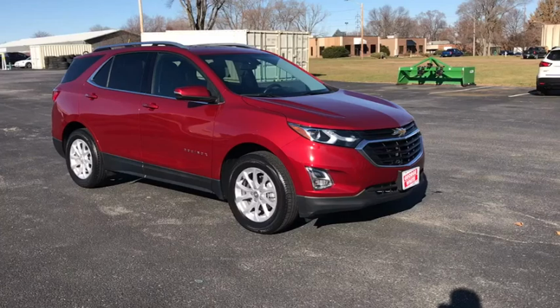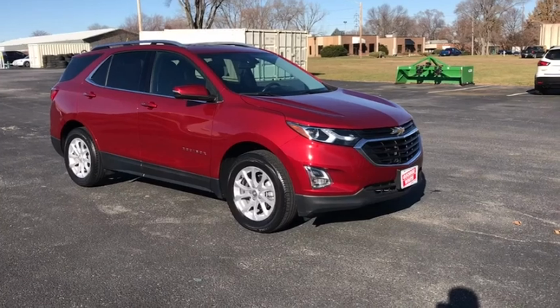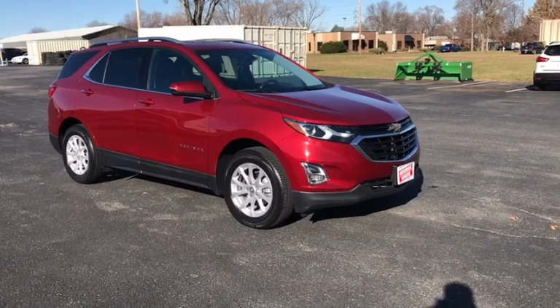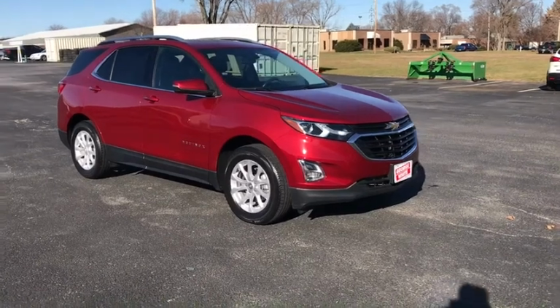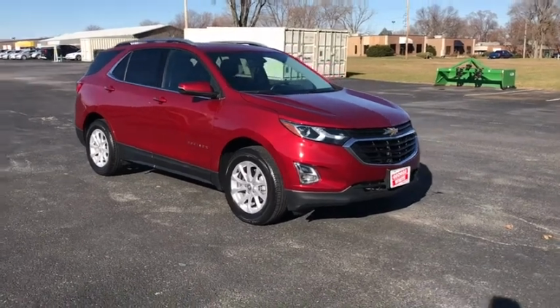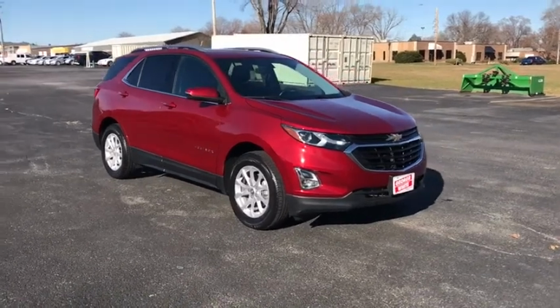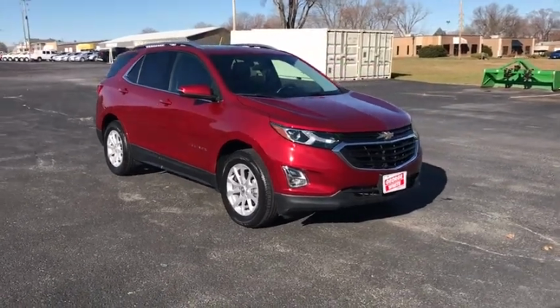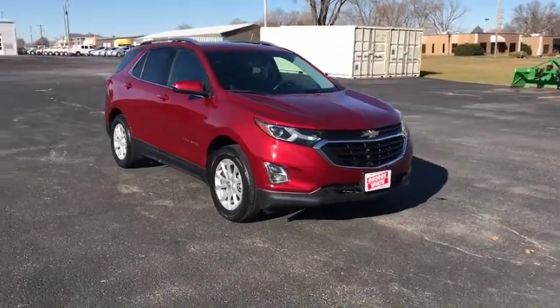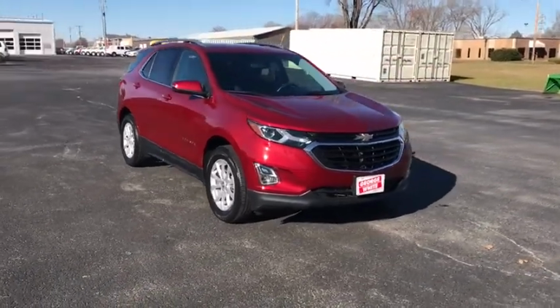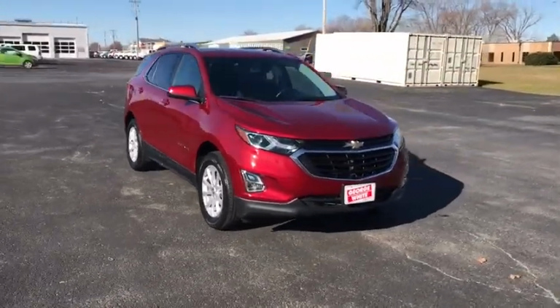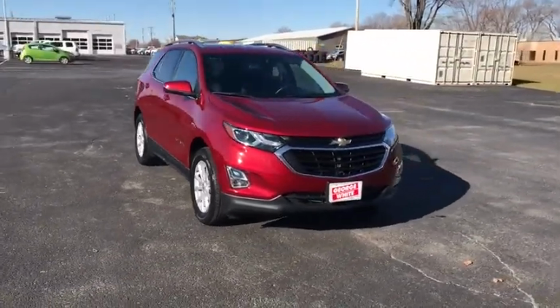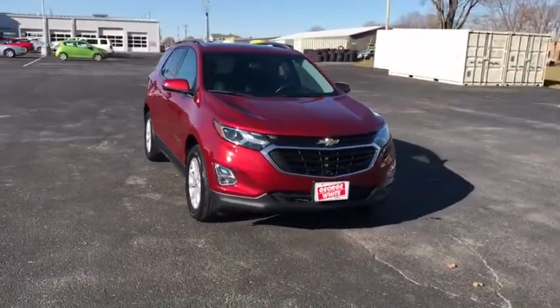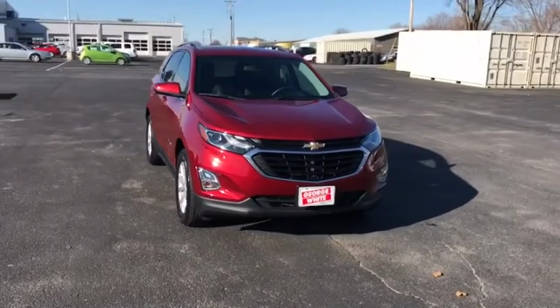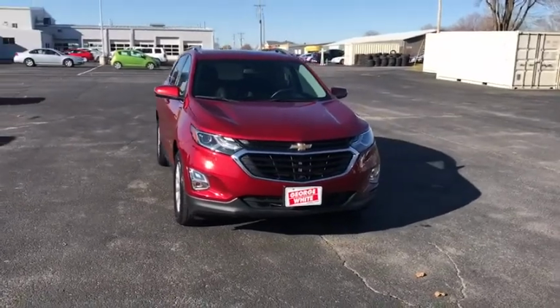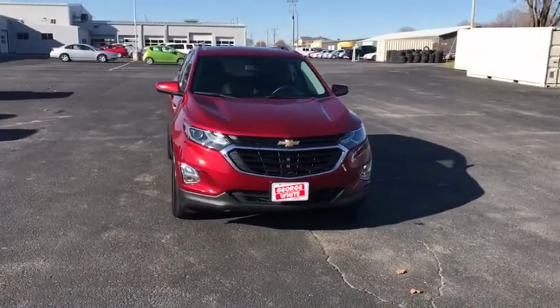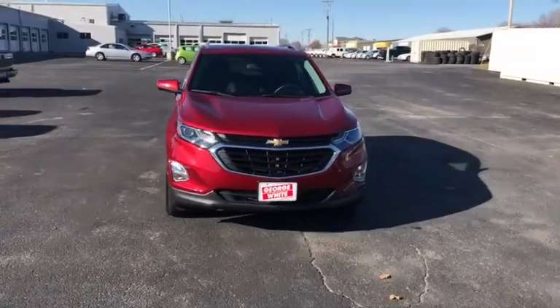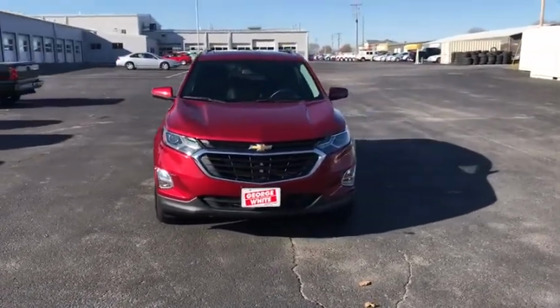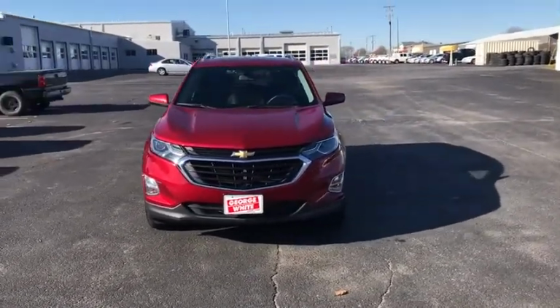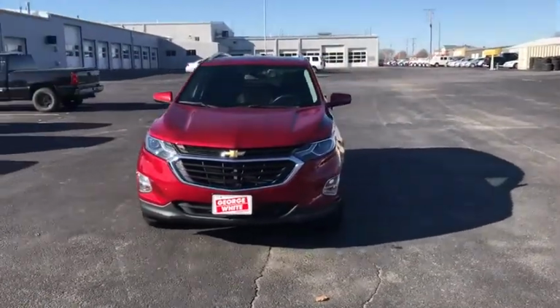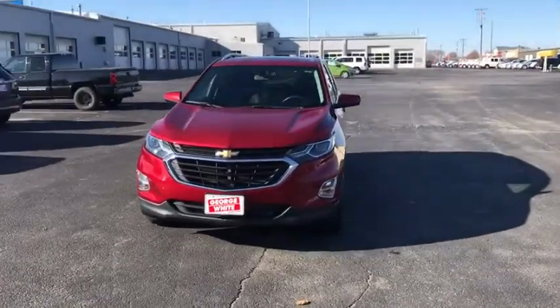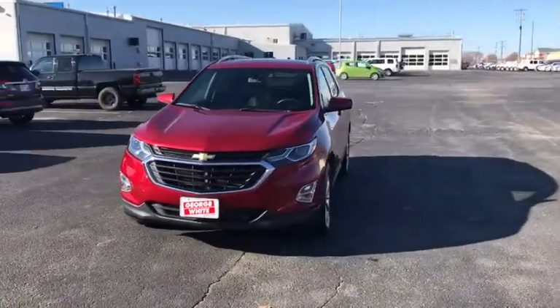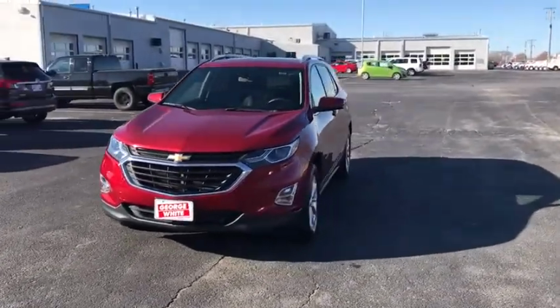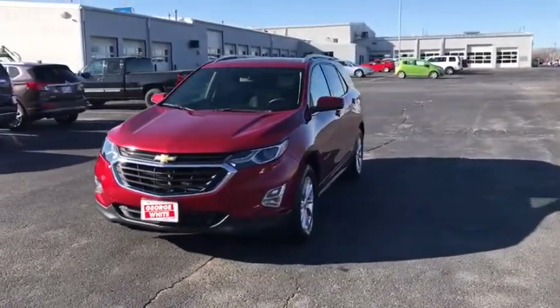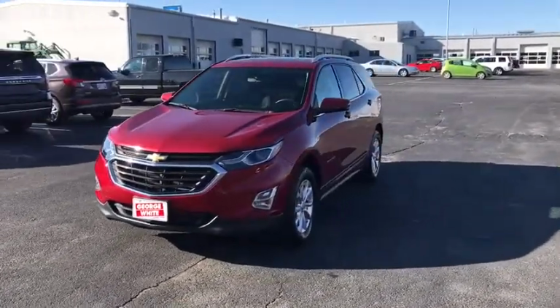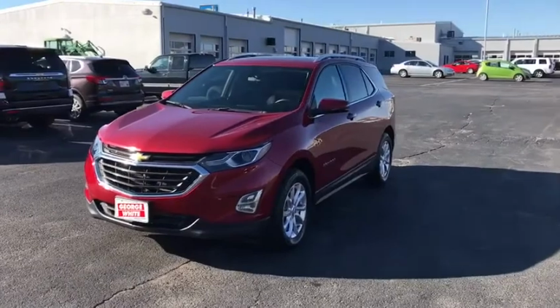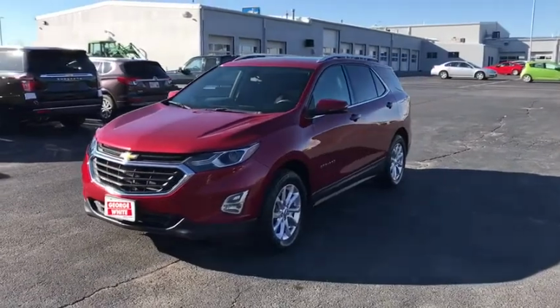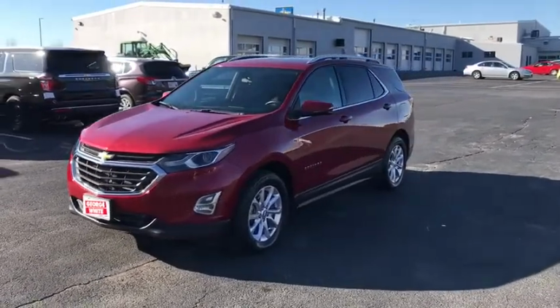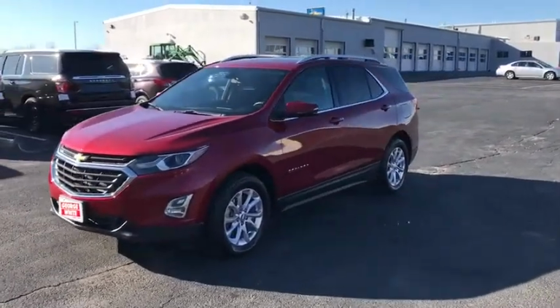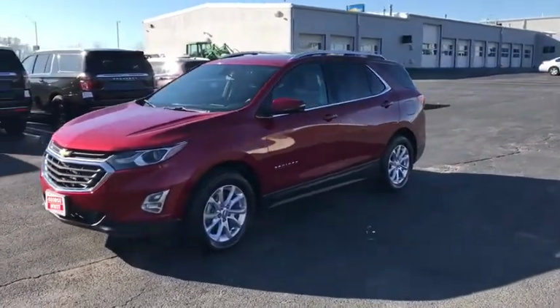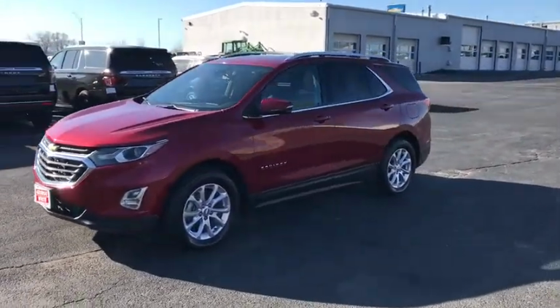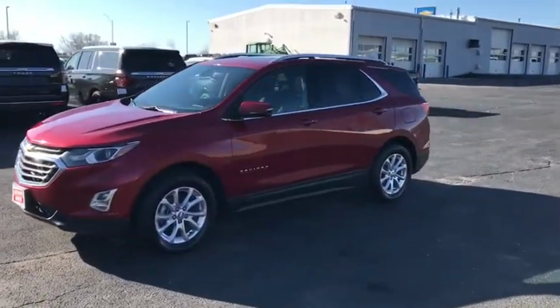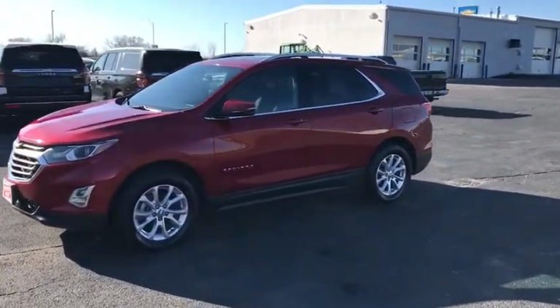Stop by and take a look at the 2018 Chevrolet Equinox. Fuel efficiency, safety, and value equals the Chevy Equinox. This vehicle has less than 40,000 miles. Here are some of this vehicle's great options.